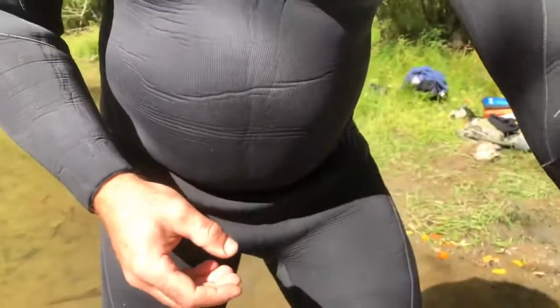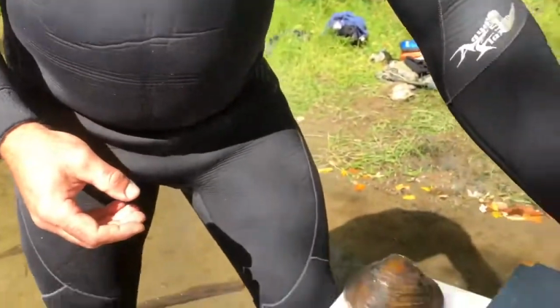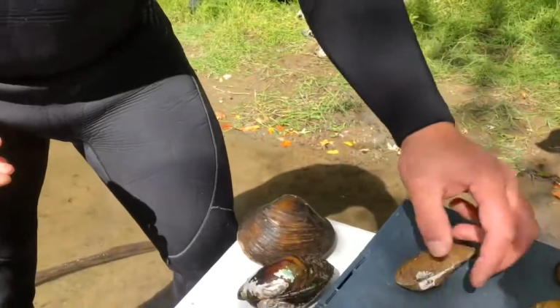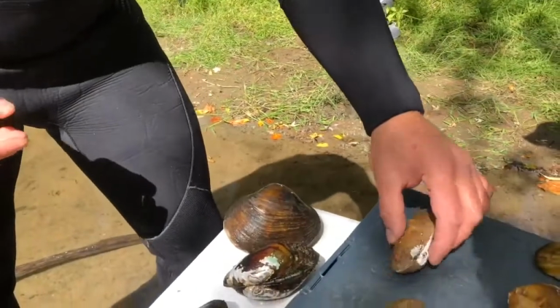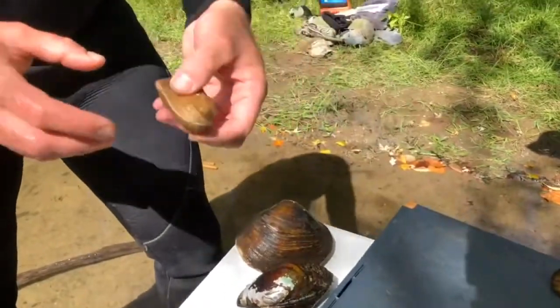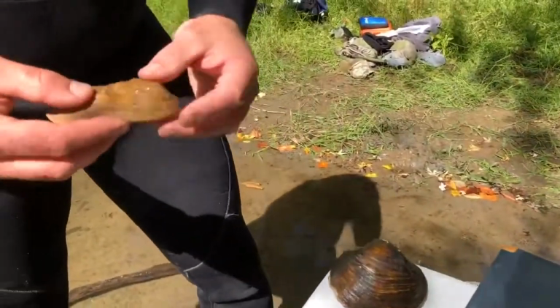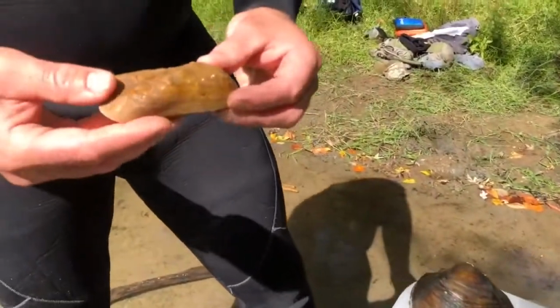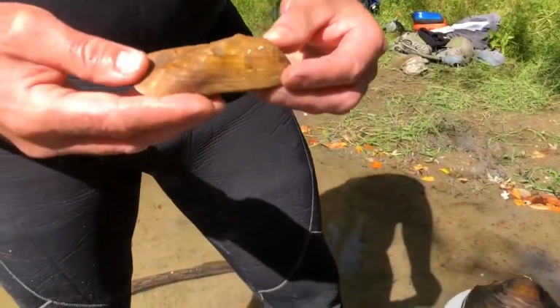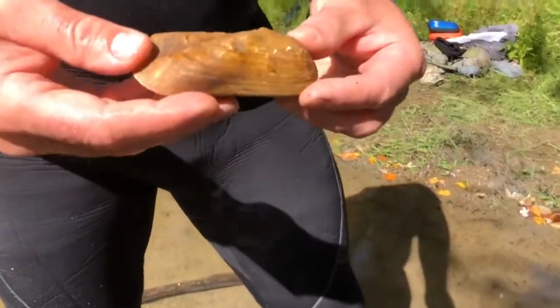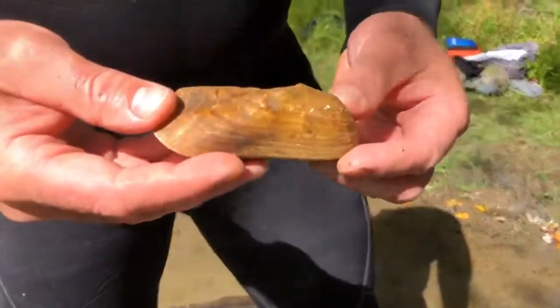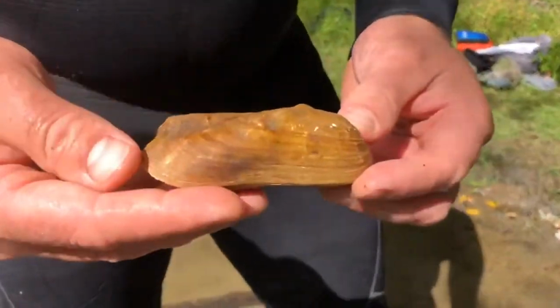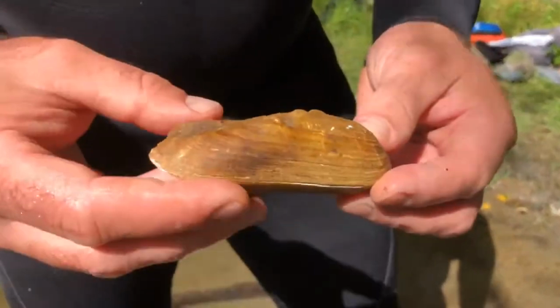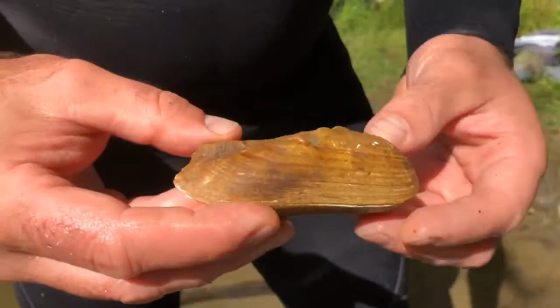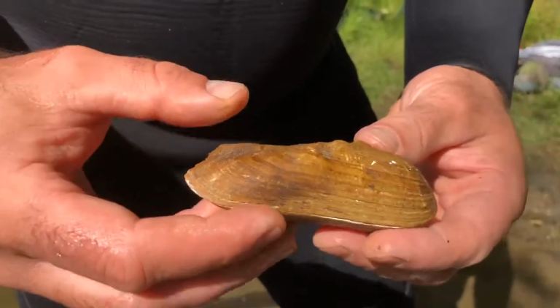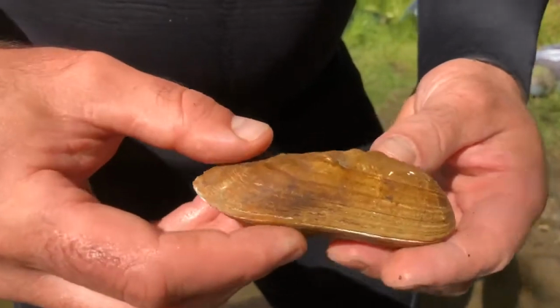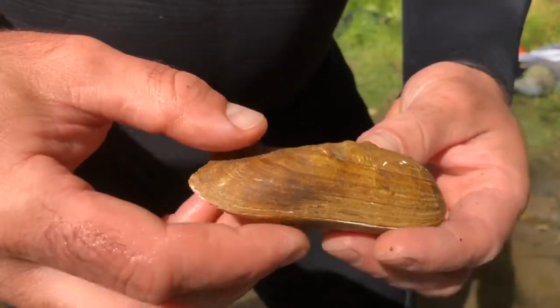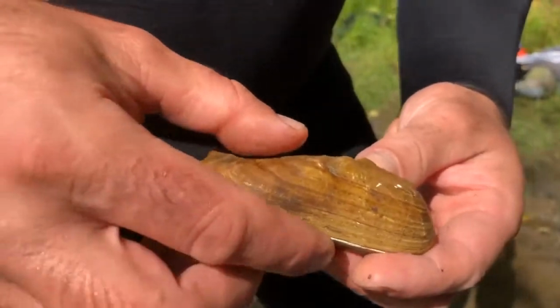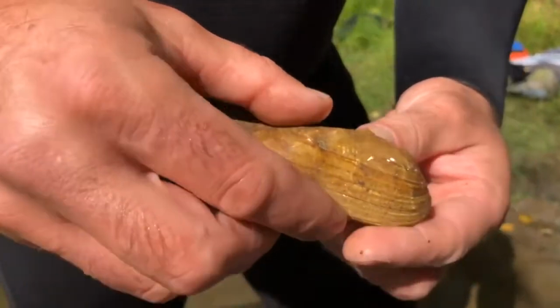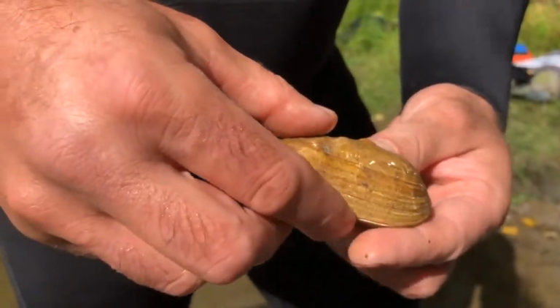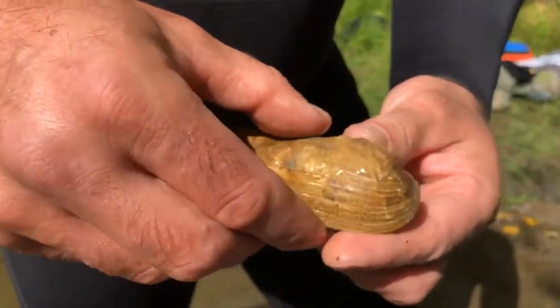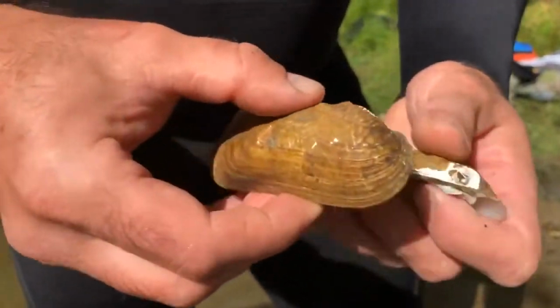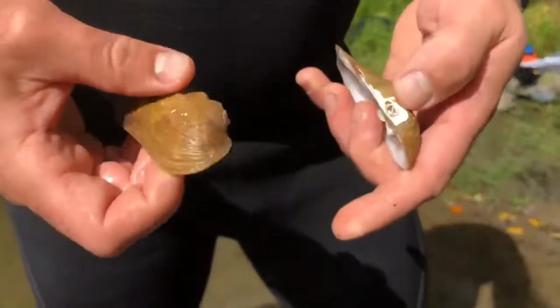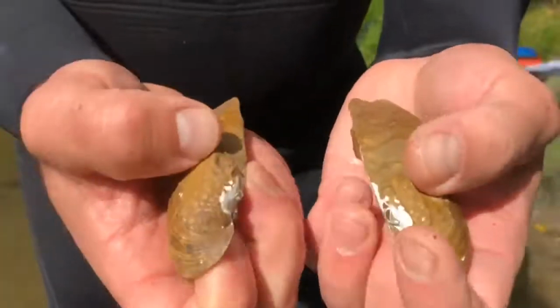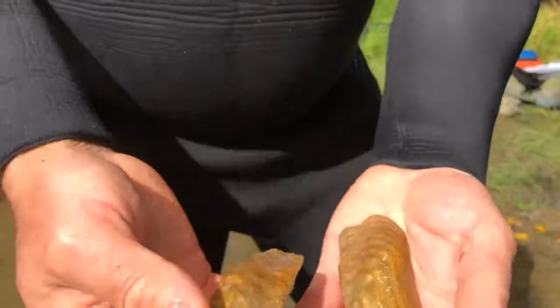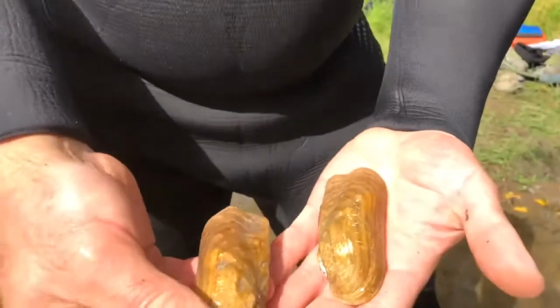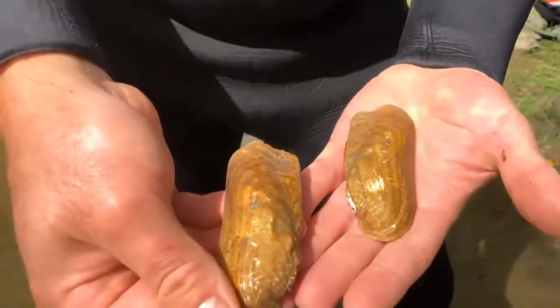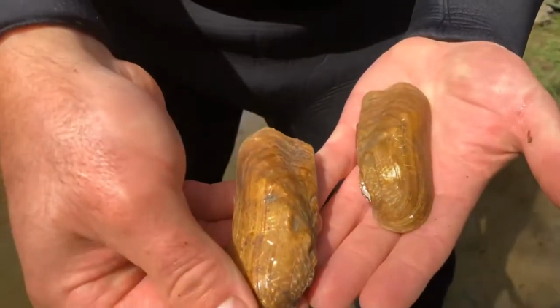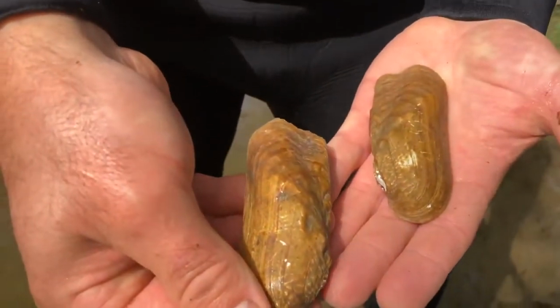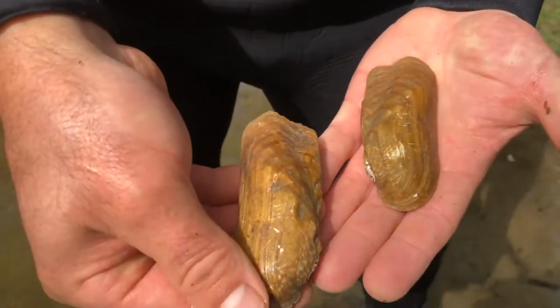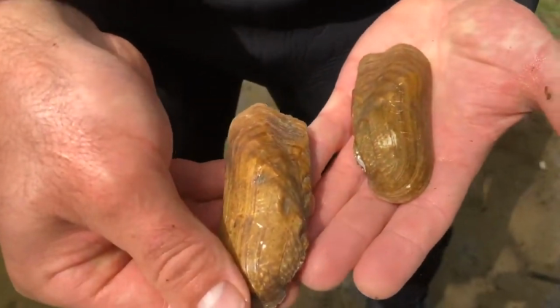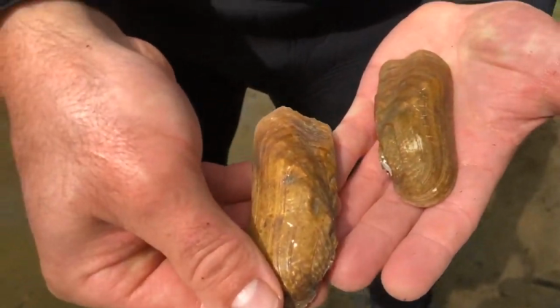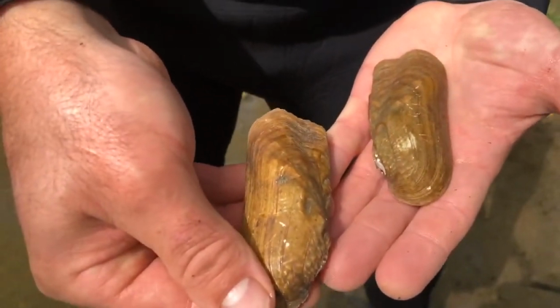Other mussels have a unique shape. This, for example, is the rabbit's foot. You might think, well, how is this a rabbit's foot? But if you're a hunter, or if you just enjoy walking in the snow, you look at these shells as they lay down — they kind of look like a rabbit foot track.